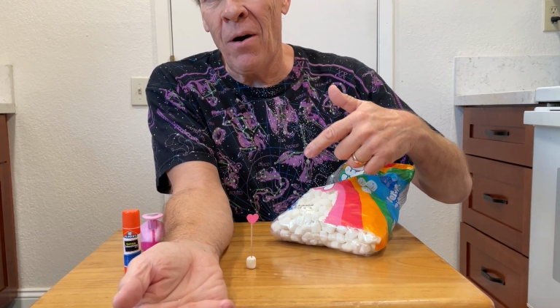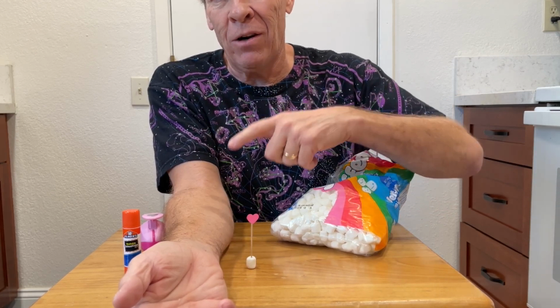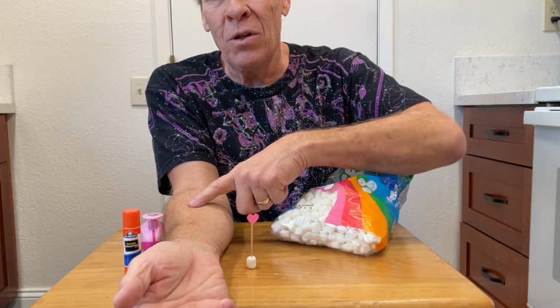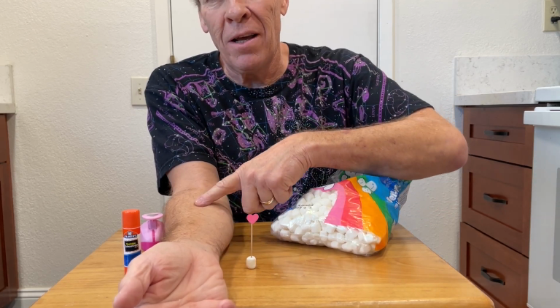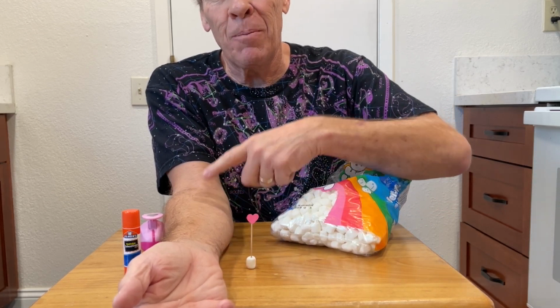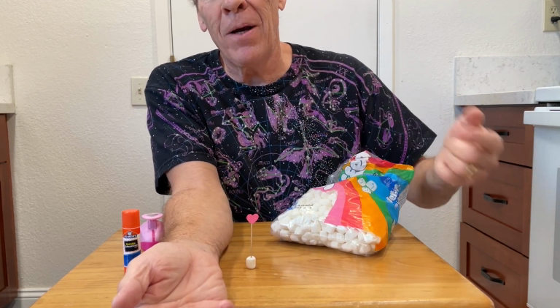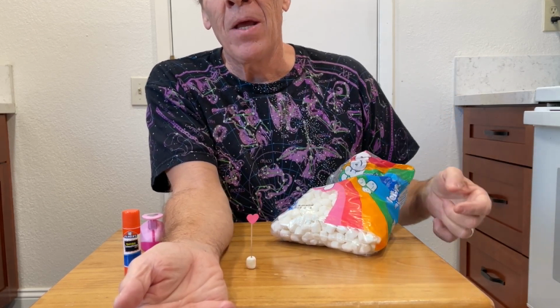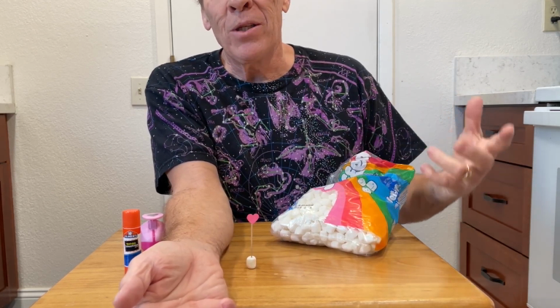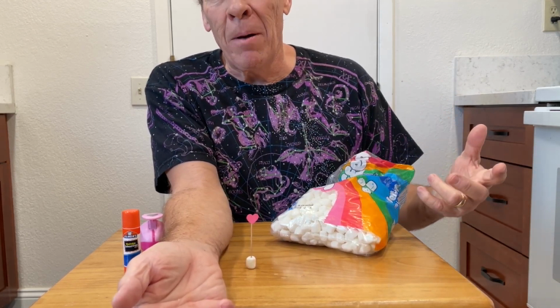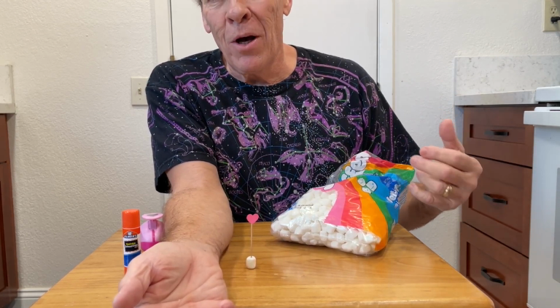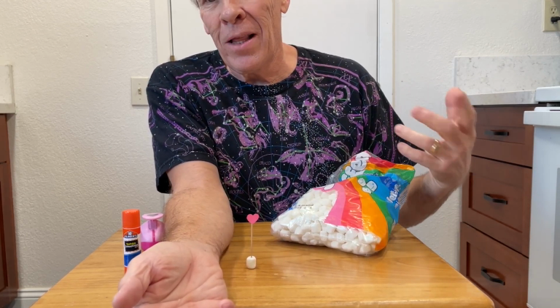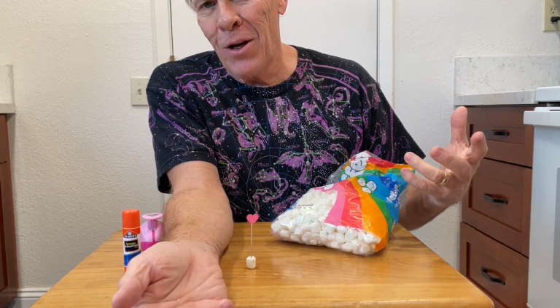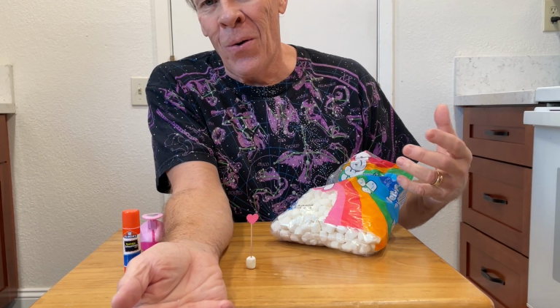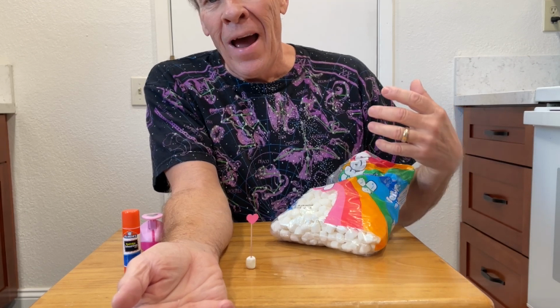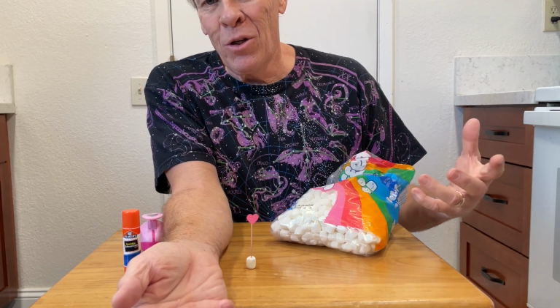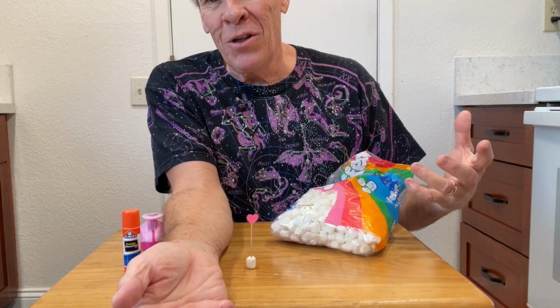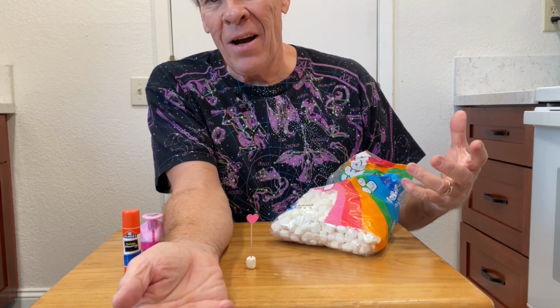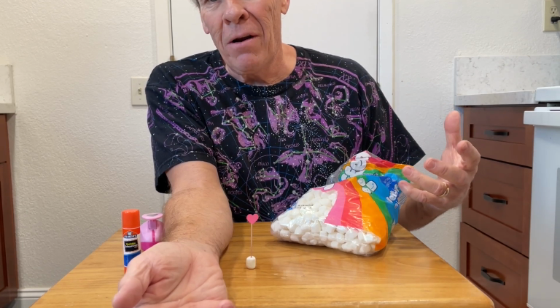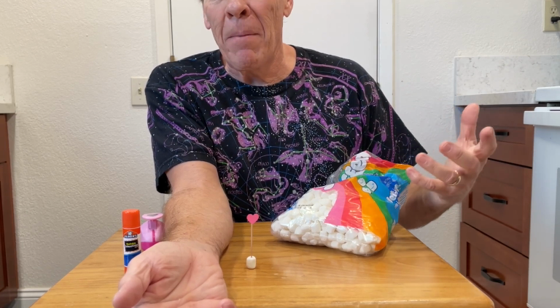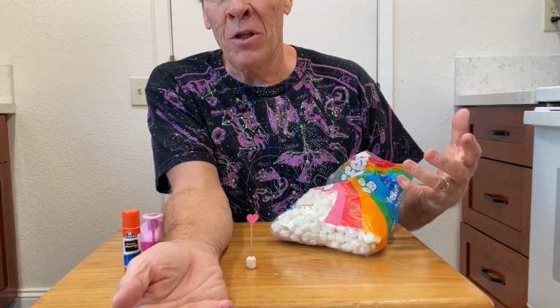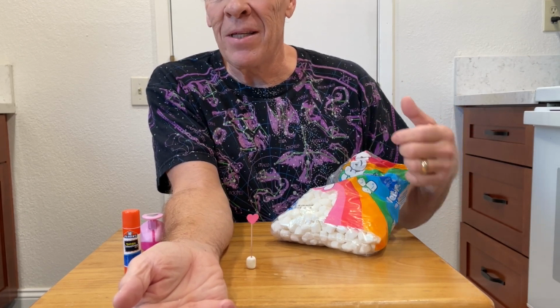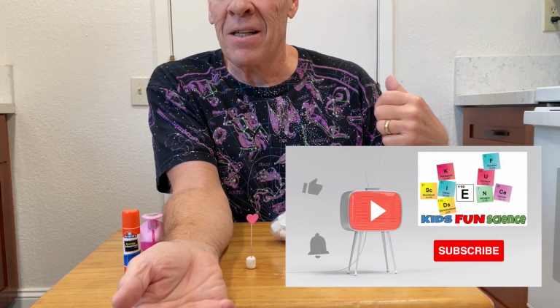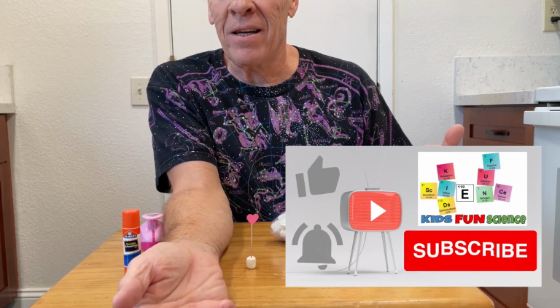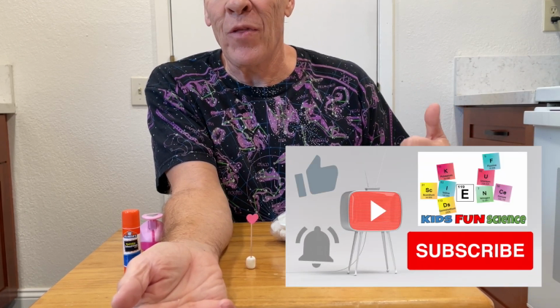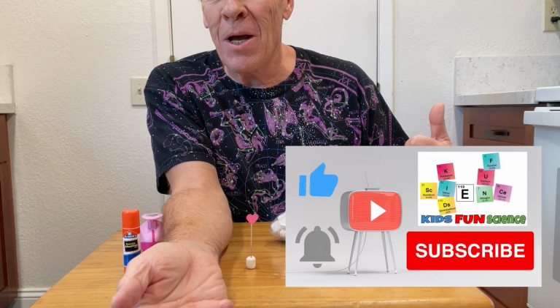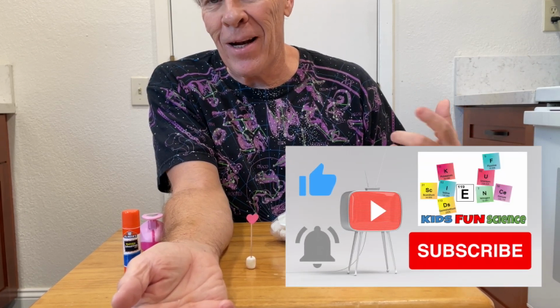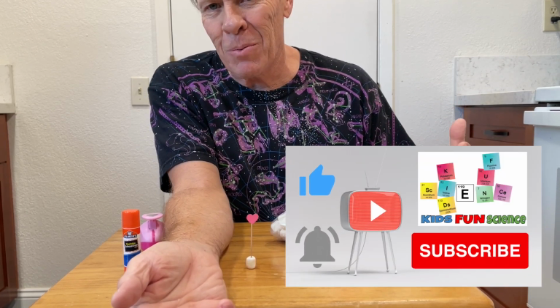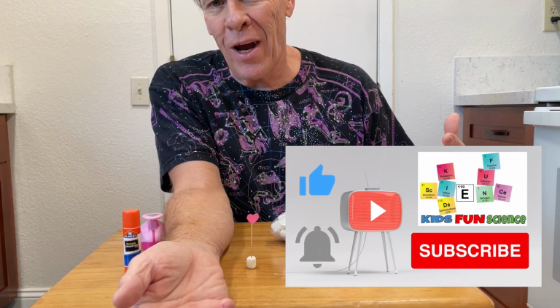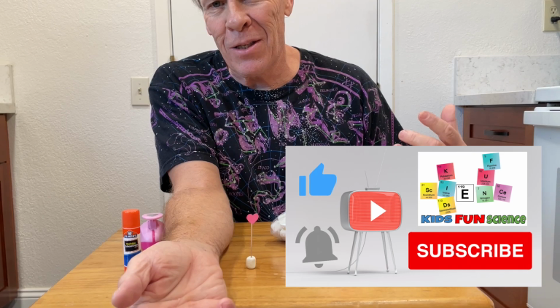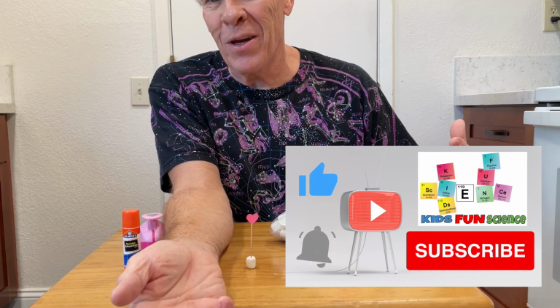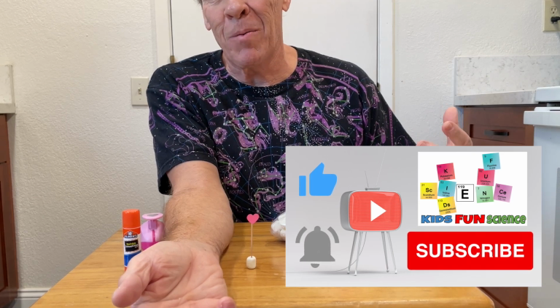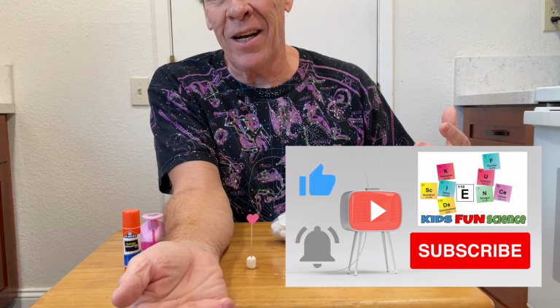I'm going to show you how to do the experiment right now. Please comment below and let me know how yours turns out, and remember to click thumbs up and subscribe as it really helps my channel.